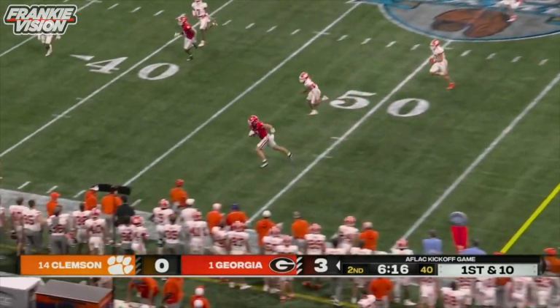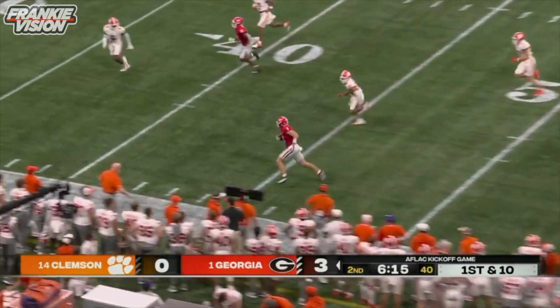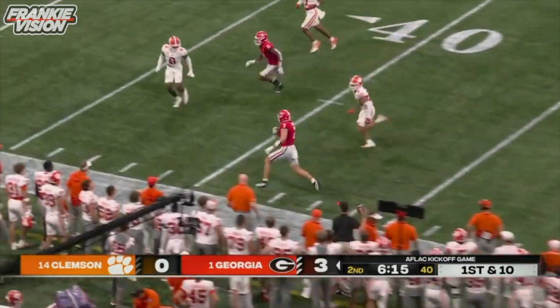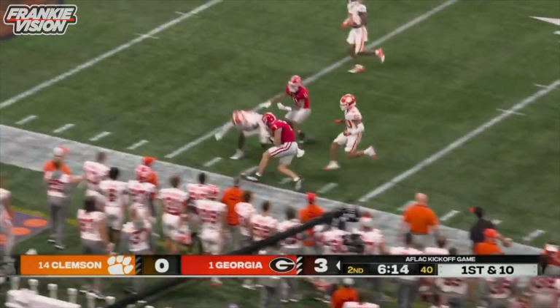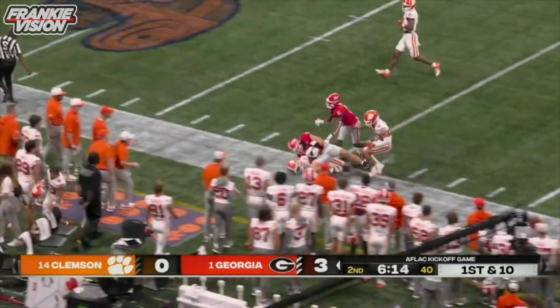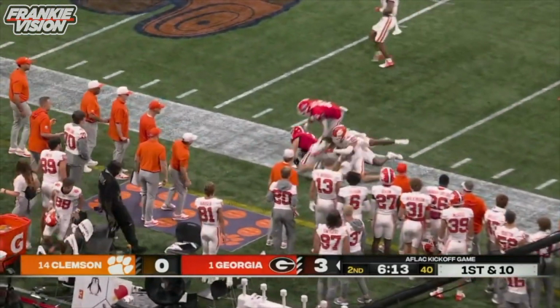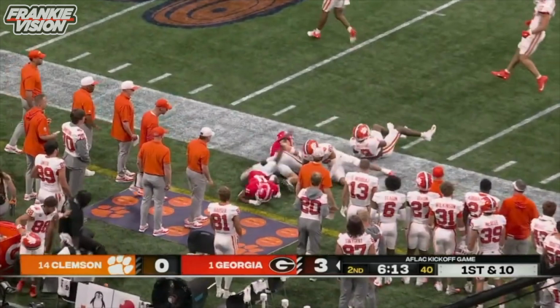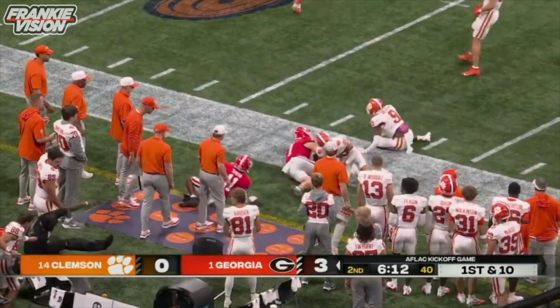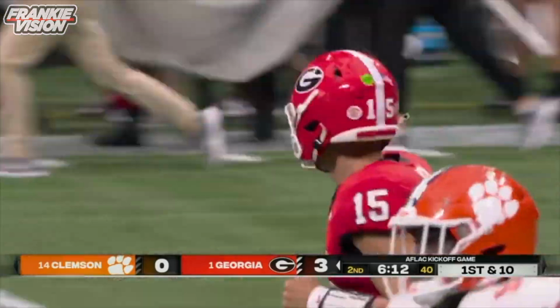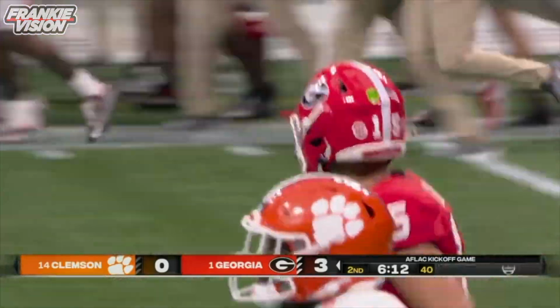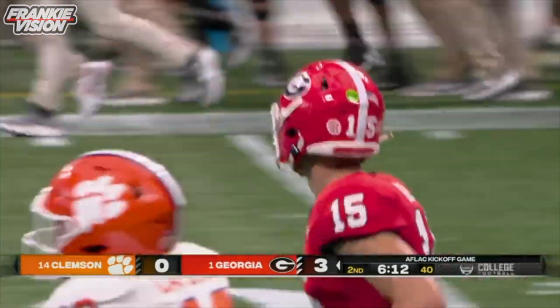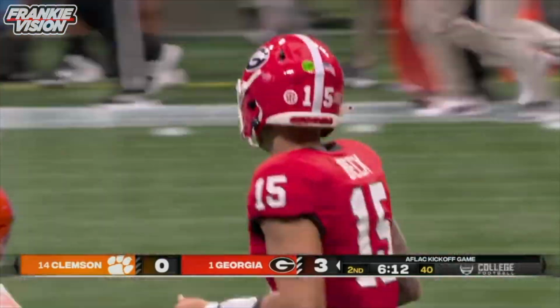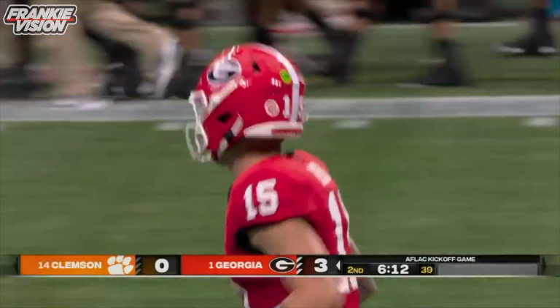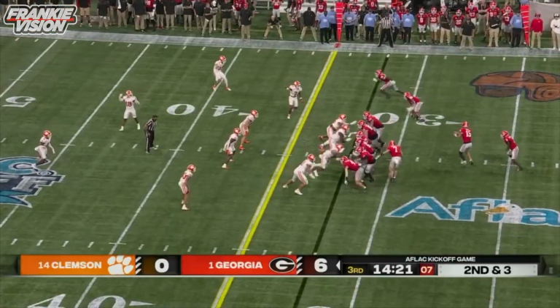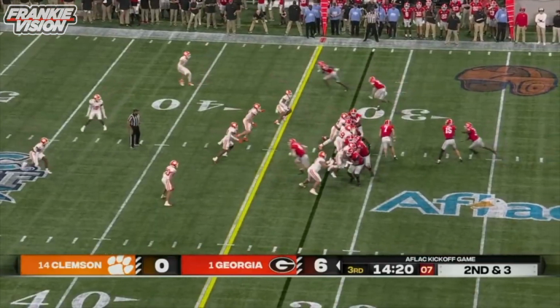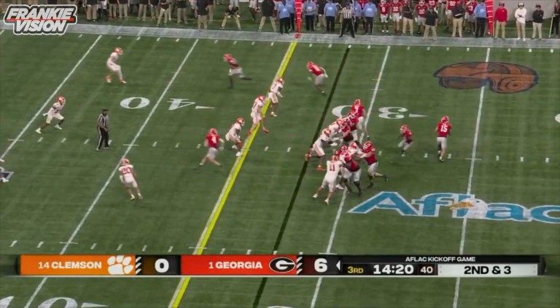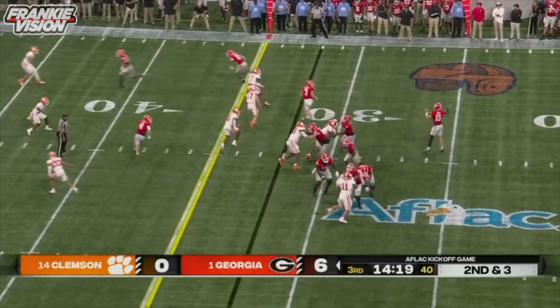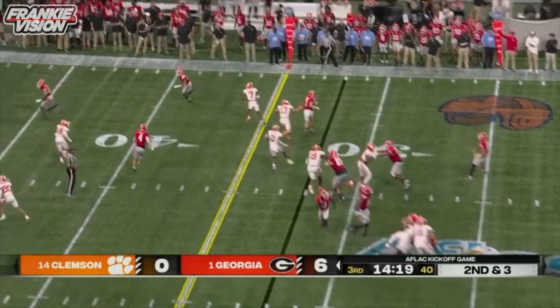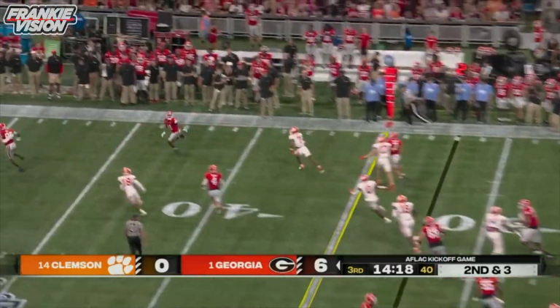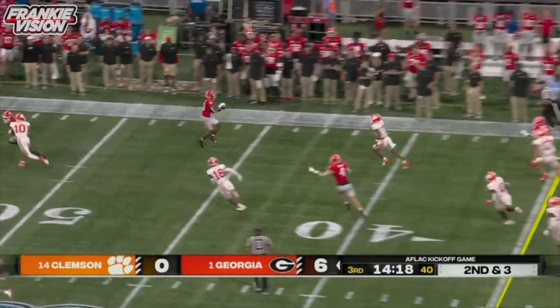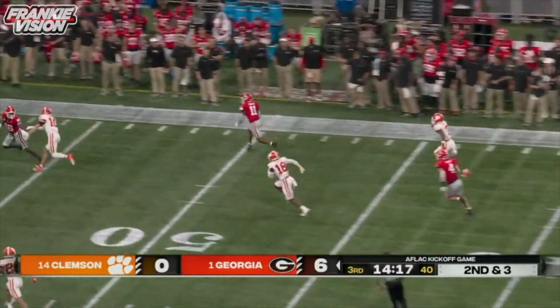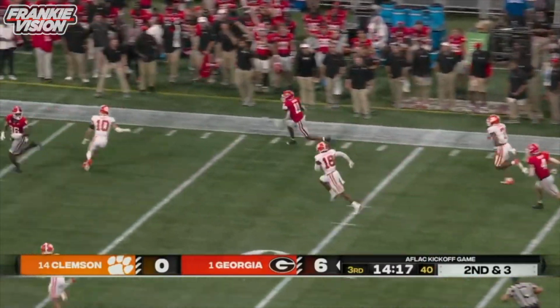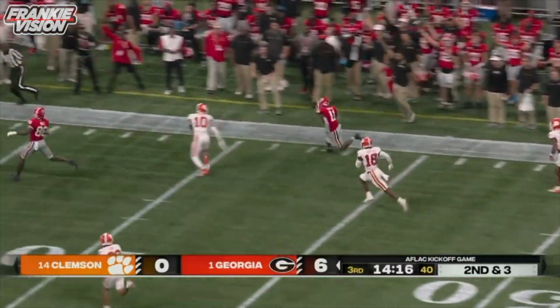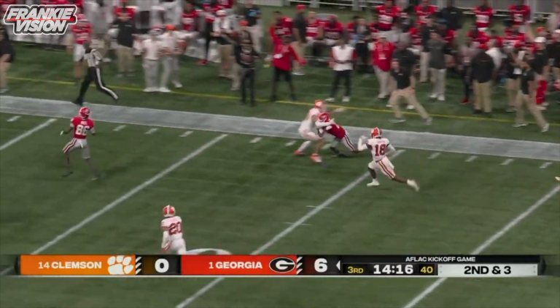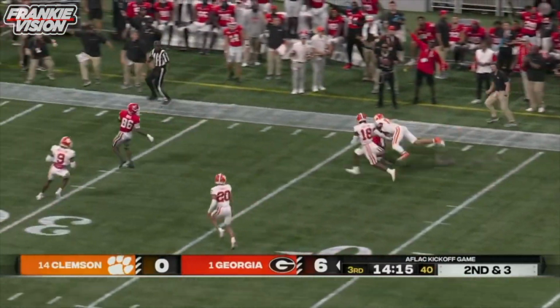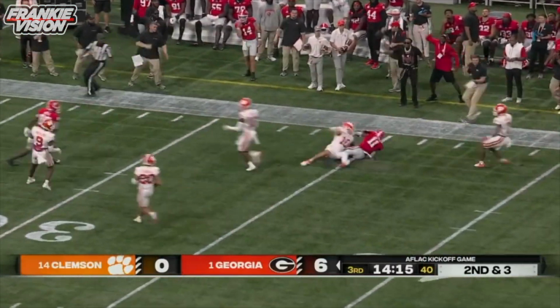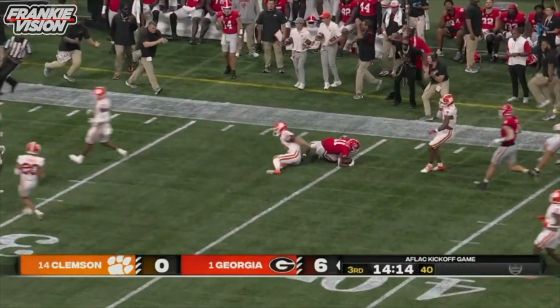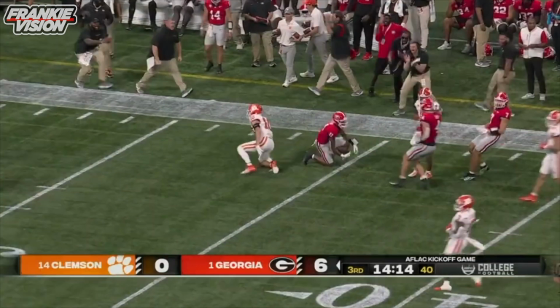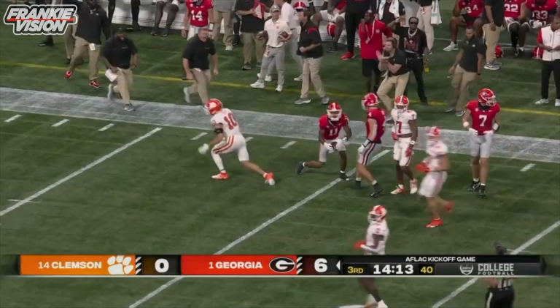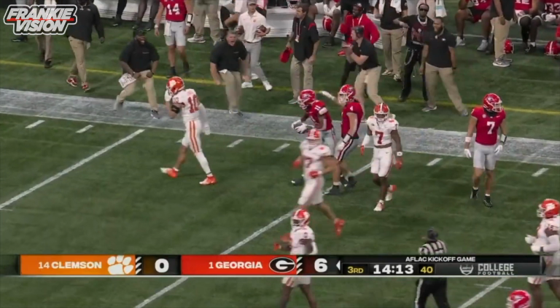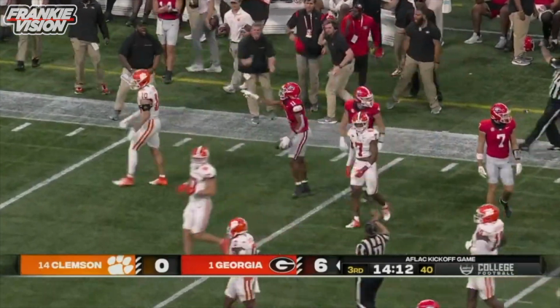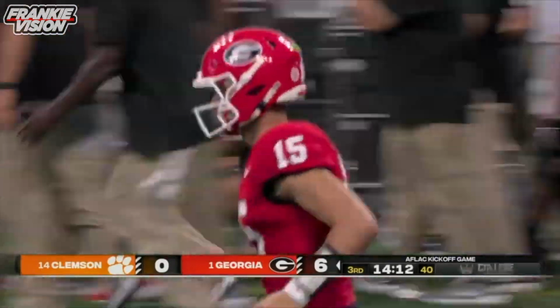And it's Lawson Lucky. The communication right into the helmet of Carson Beck — there's a nice call, well executed. Smith again, first down inside the Clemson 40.